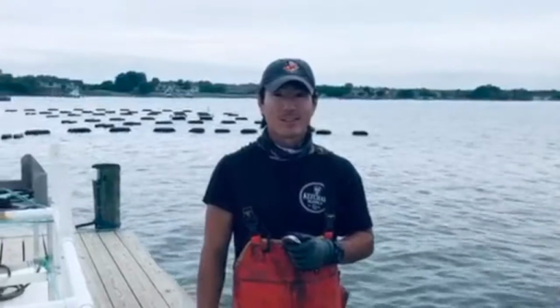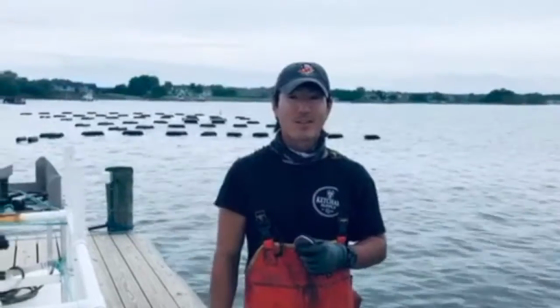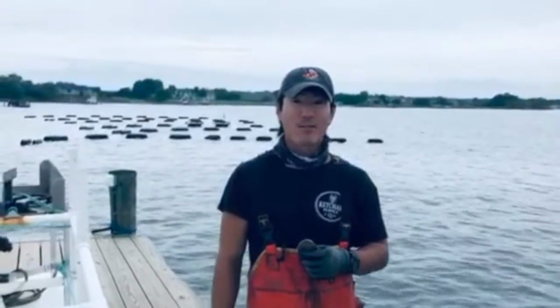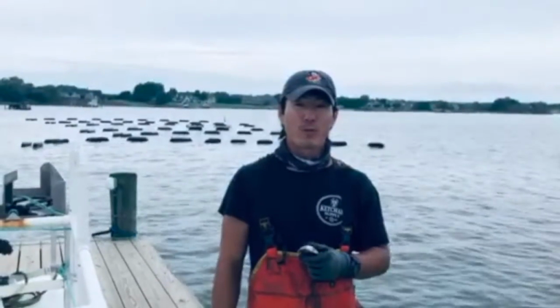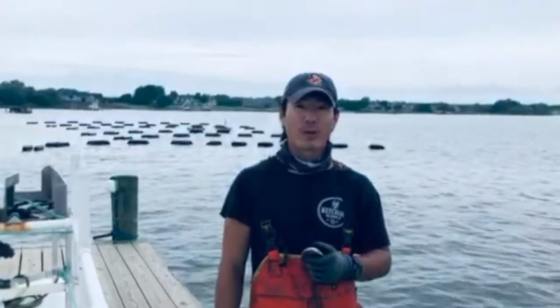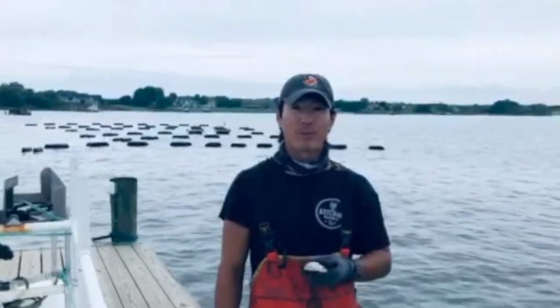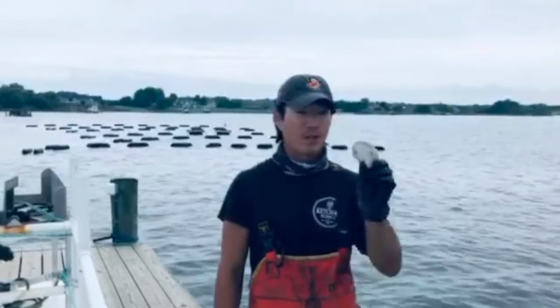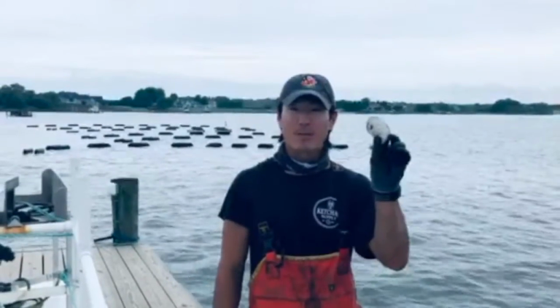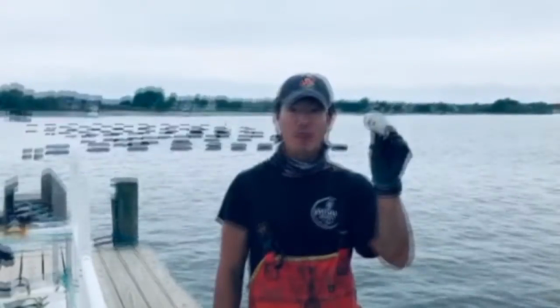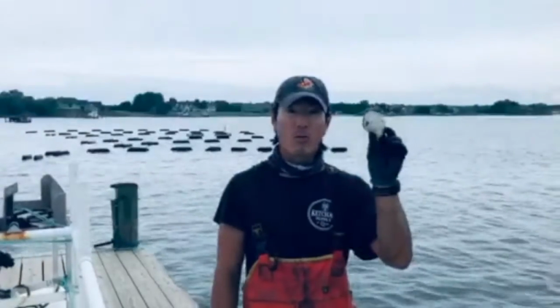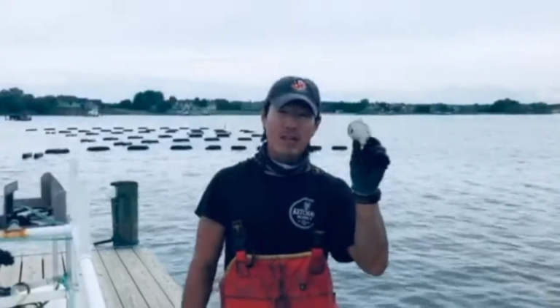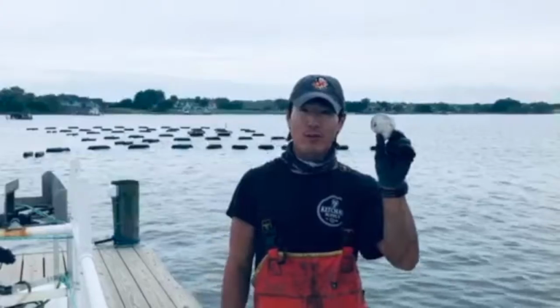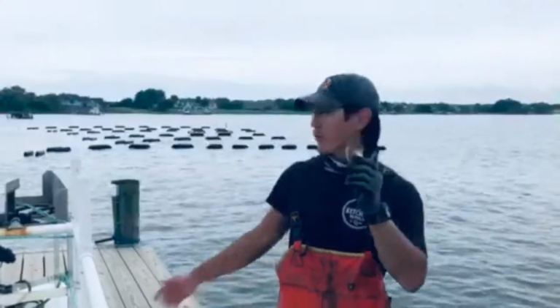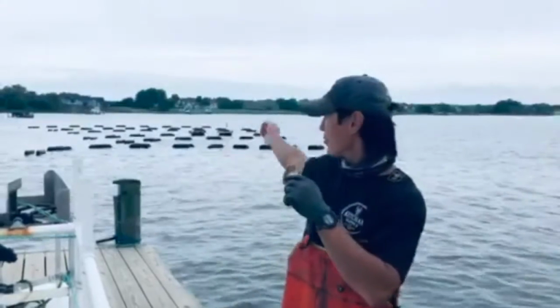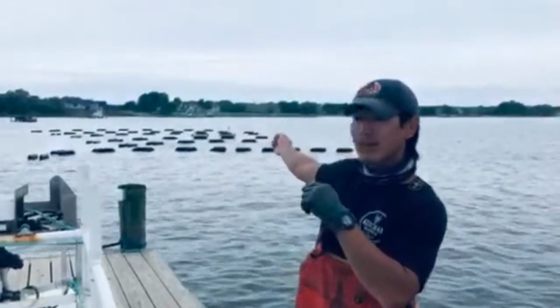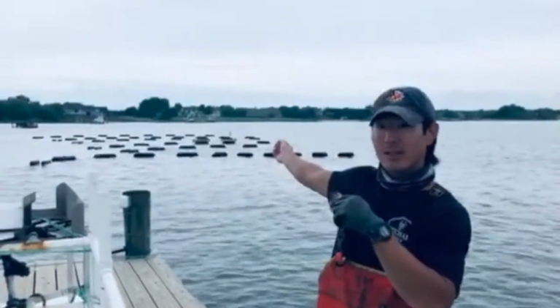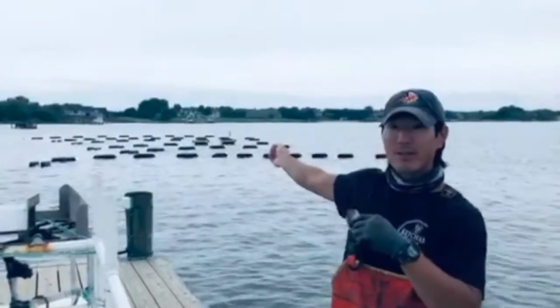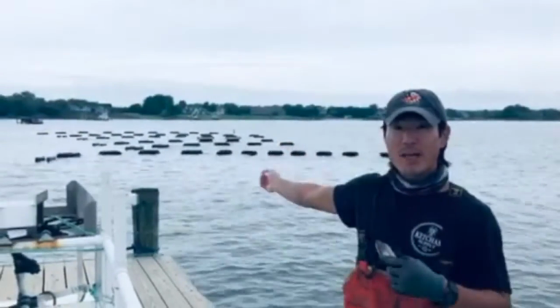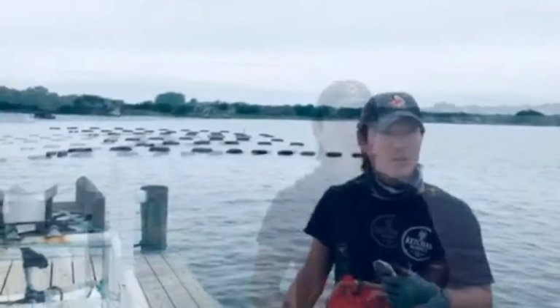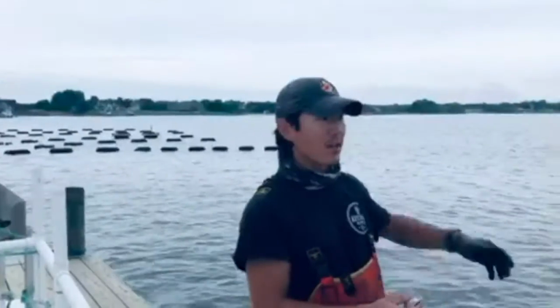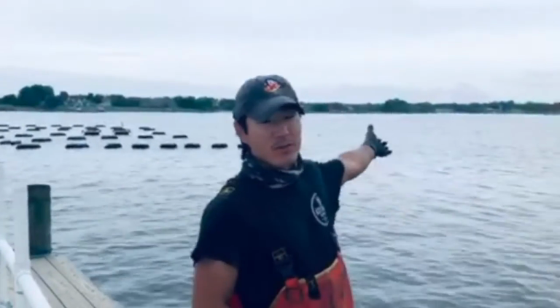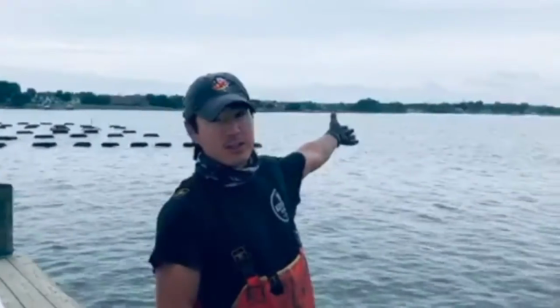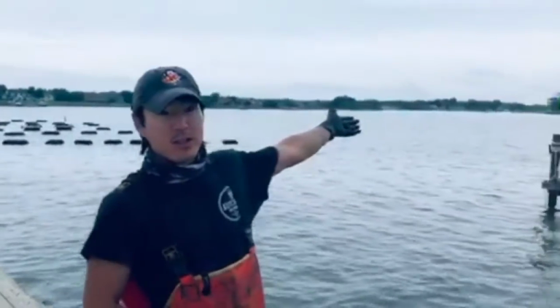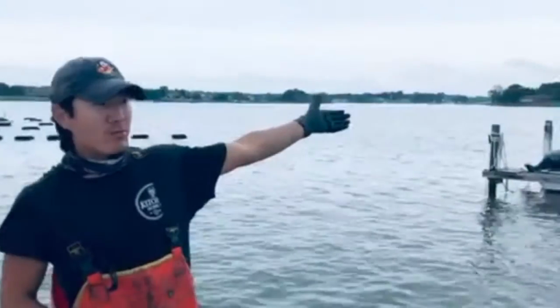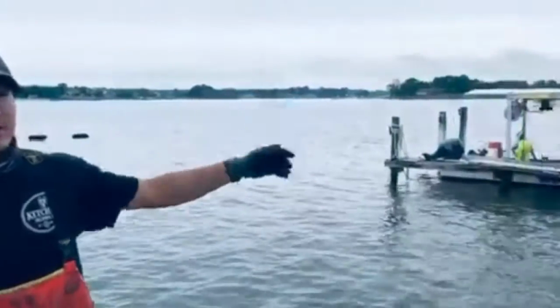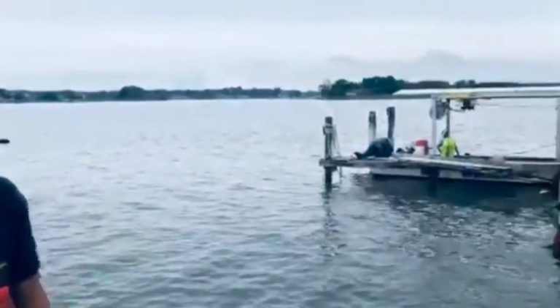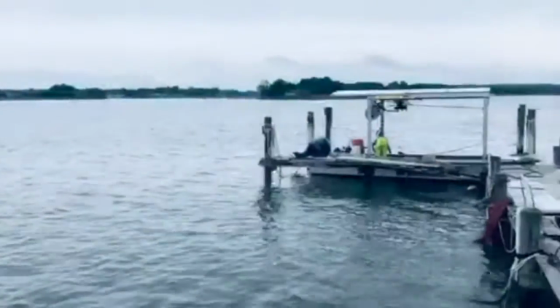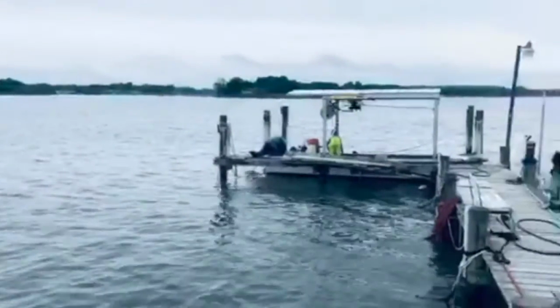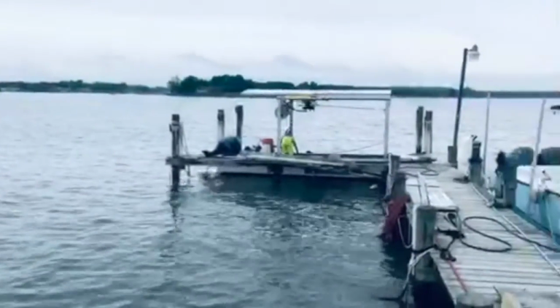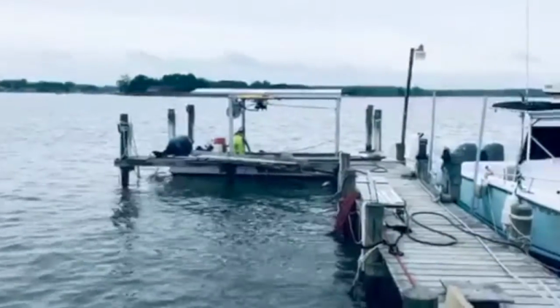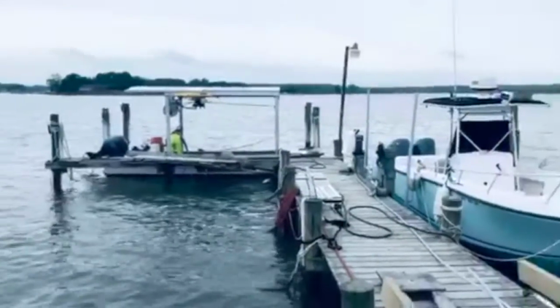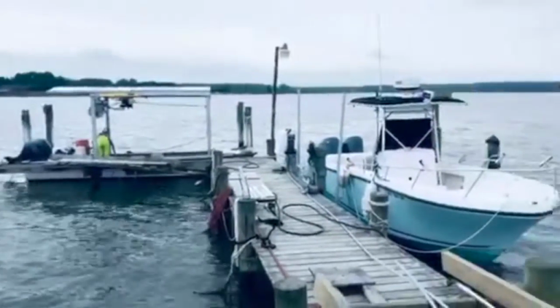Hi, this is Scott from Orchard Point Oyster Company, holding here a prime example. We're harvesting today fresh from our surface floats behind us here in Eastern Bay. You can see how expansive Eastern Bay is here — it gives a lot of nice energy for the floats and the oysters. Enjoy!